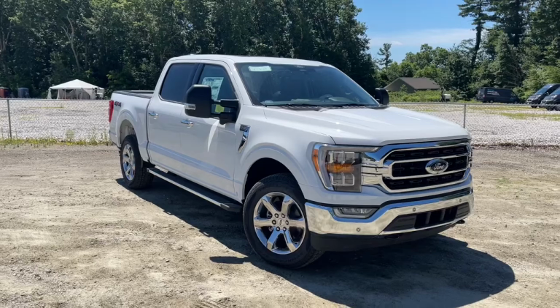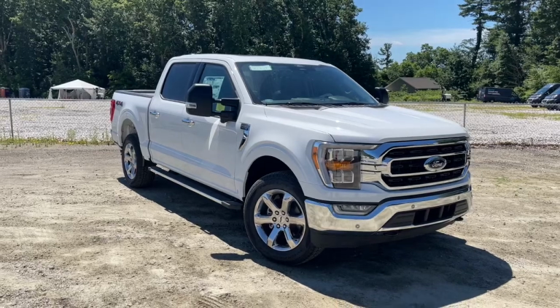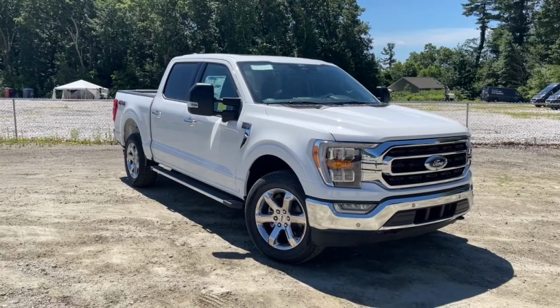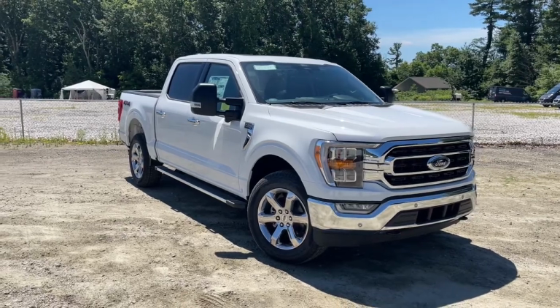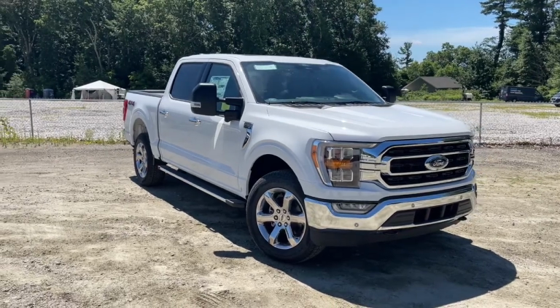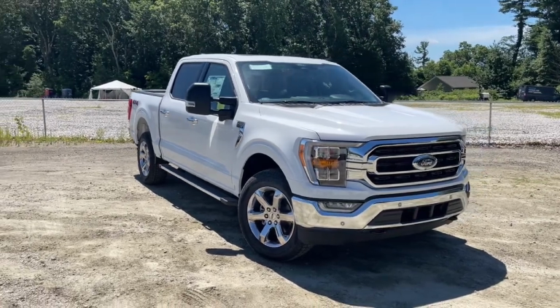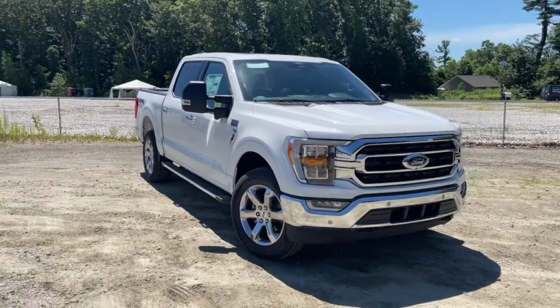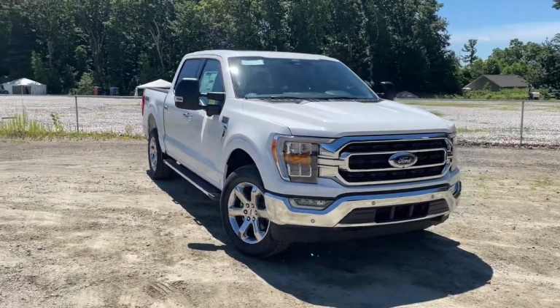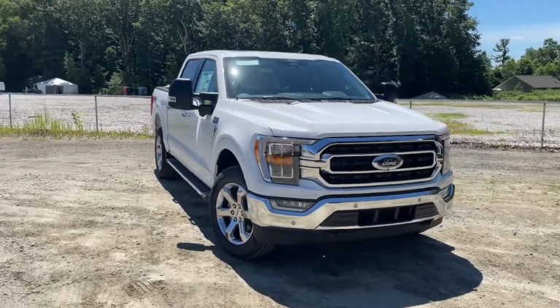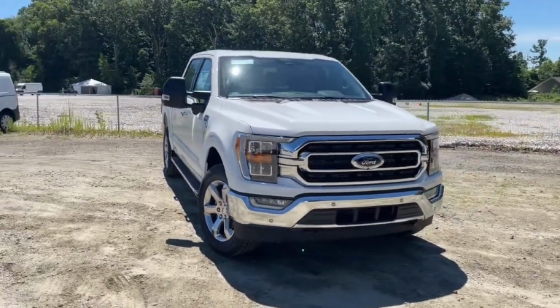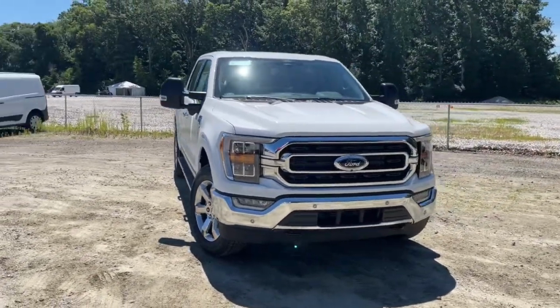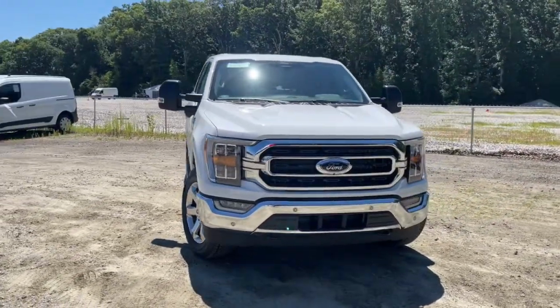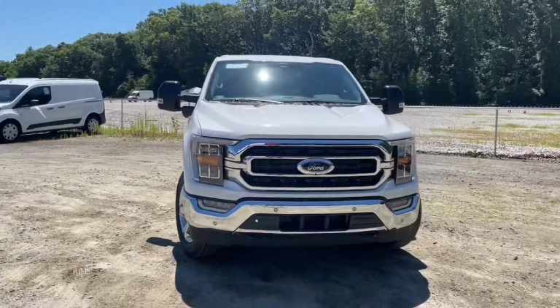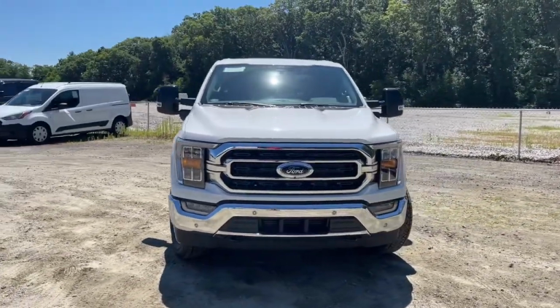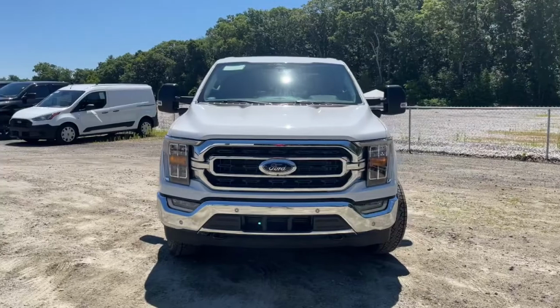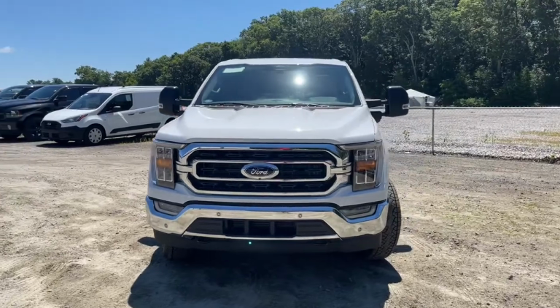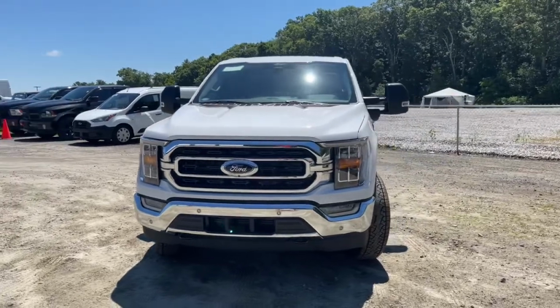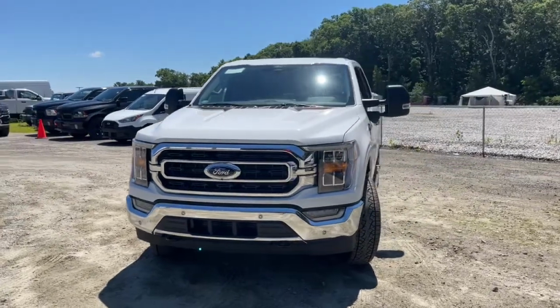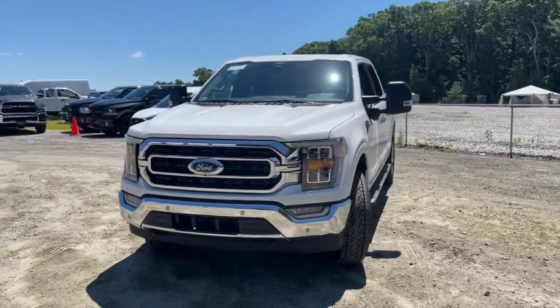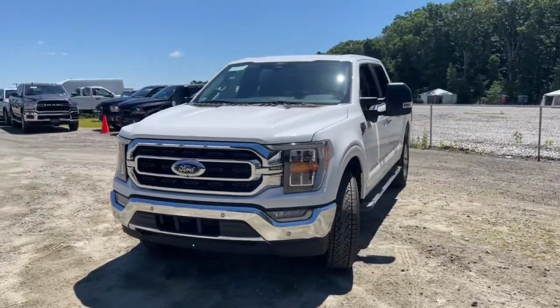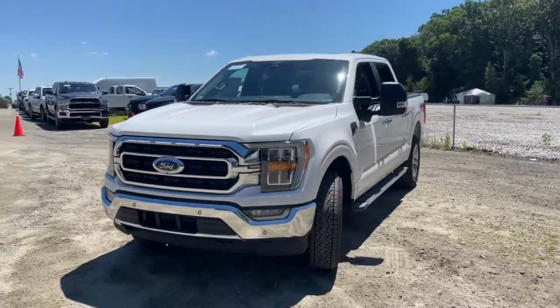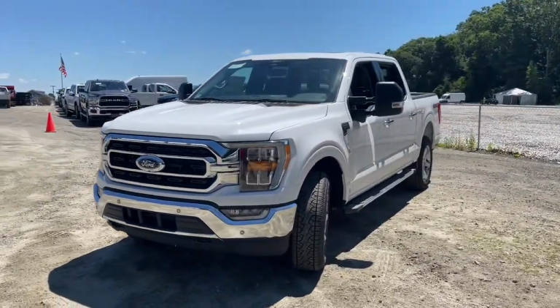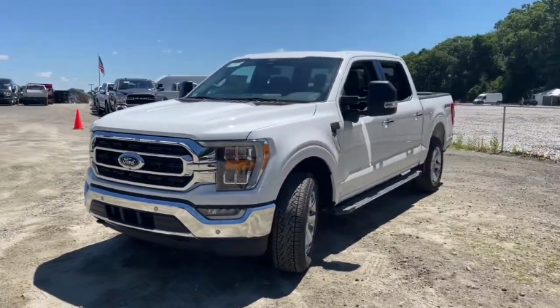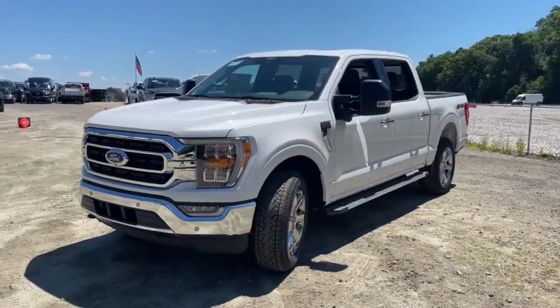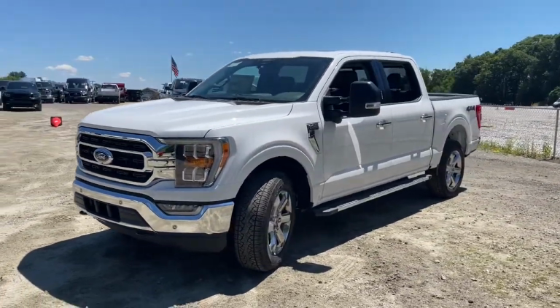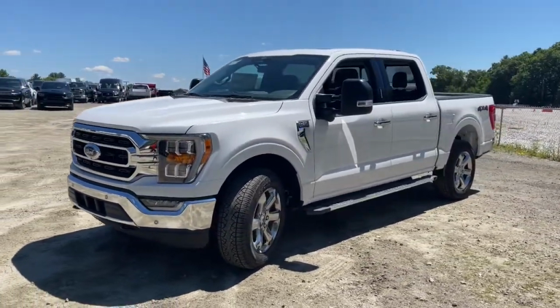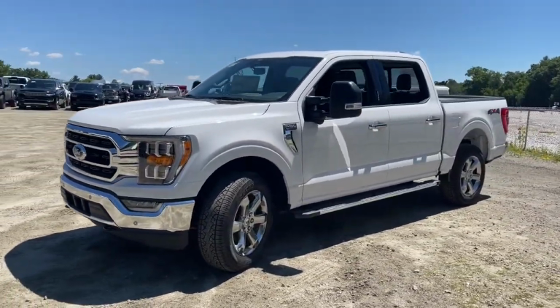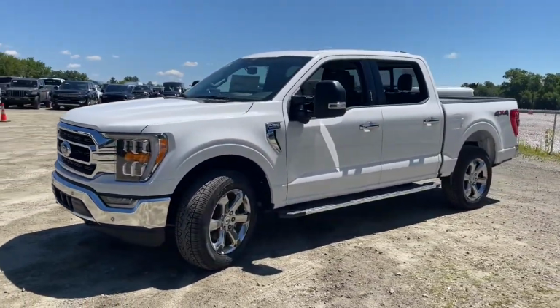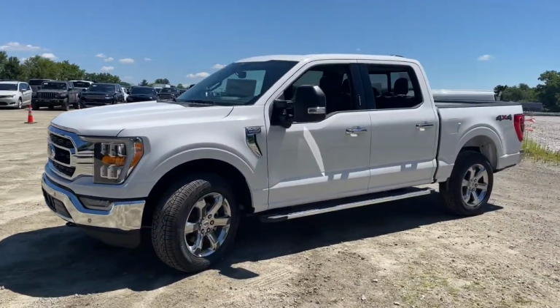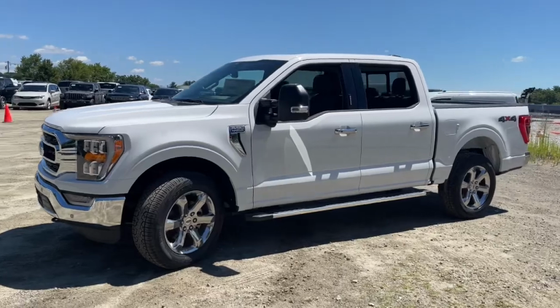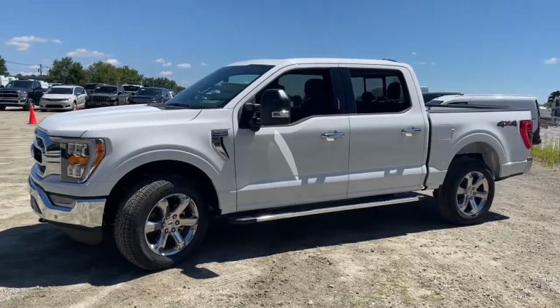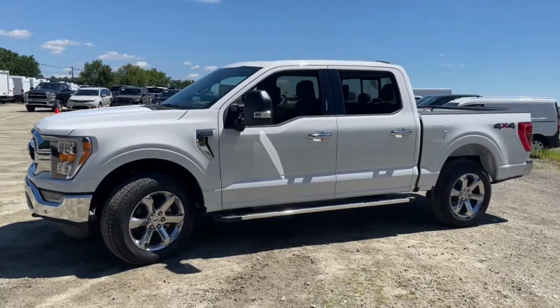Can you see yourself in the 2022 Ford F-150? Enjoy a new level of ease and confidence whether at work or play when you're in this F-150.